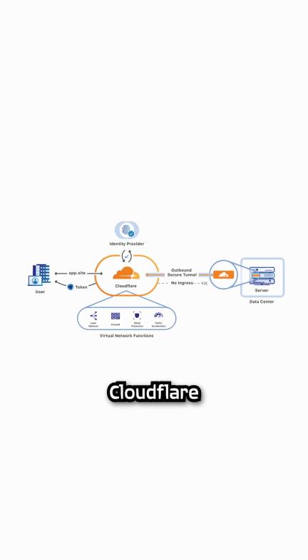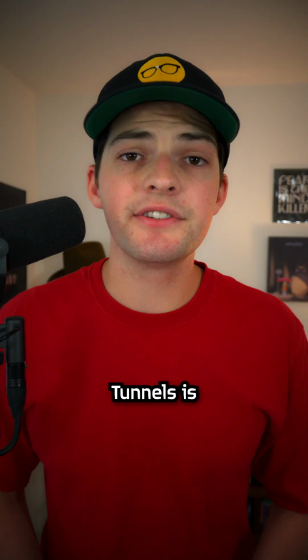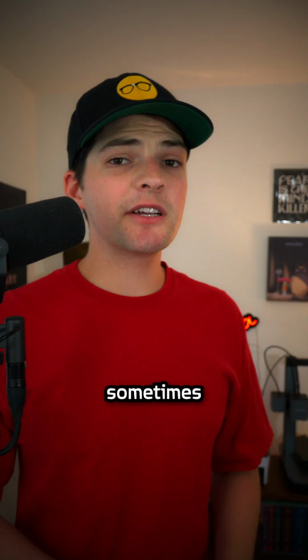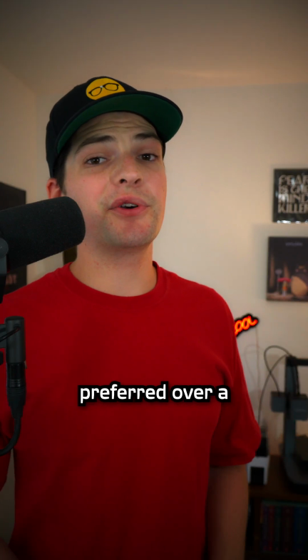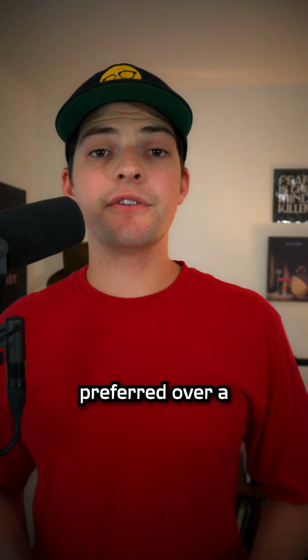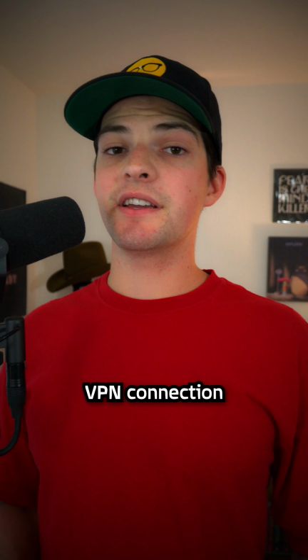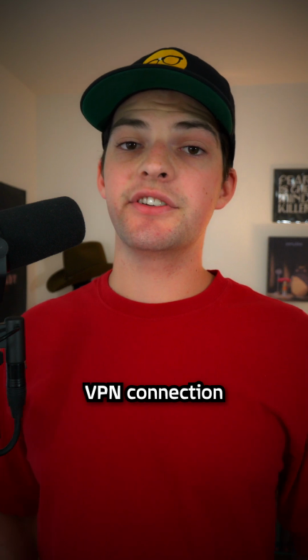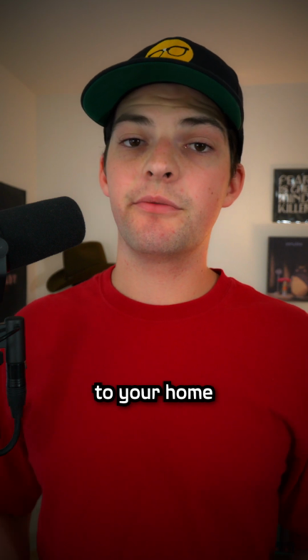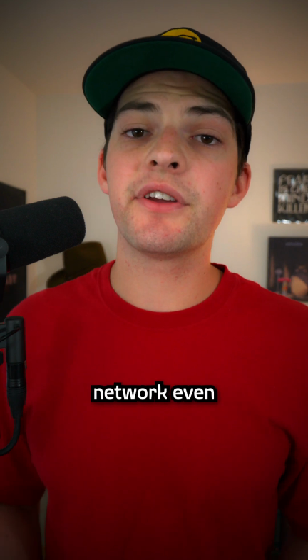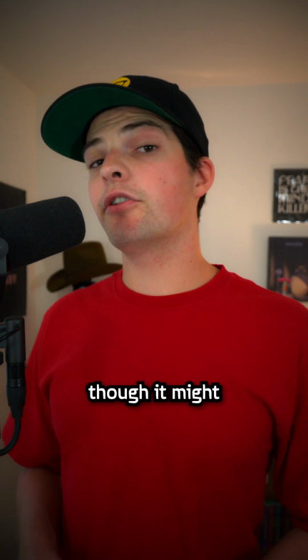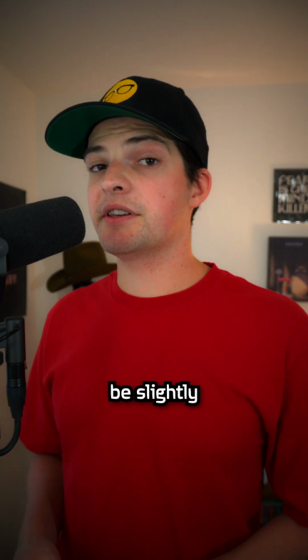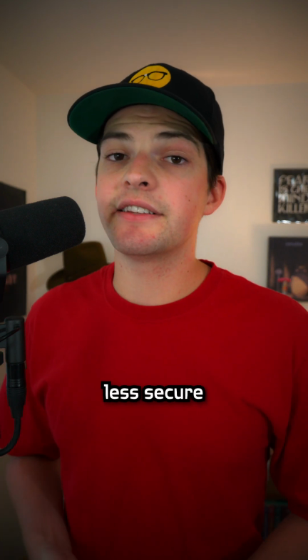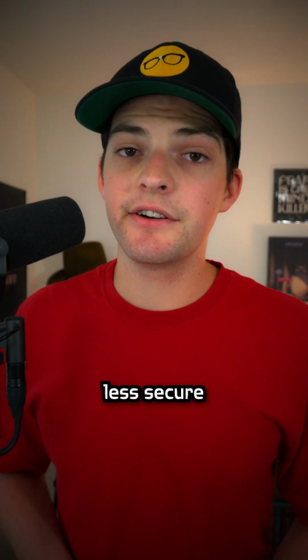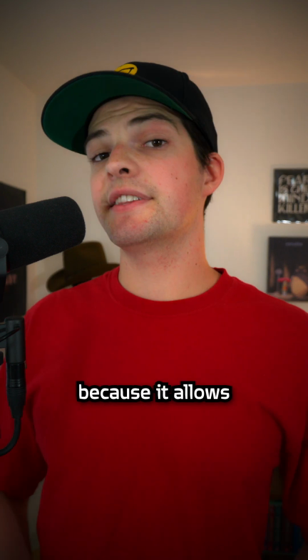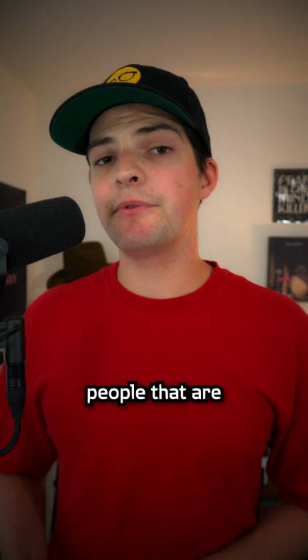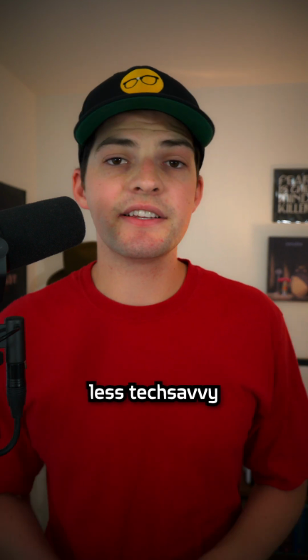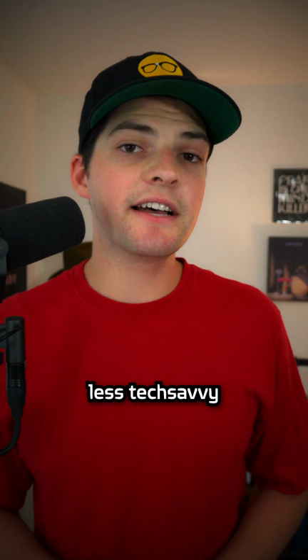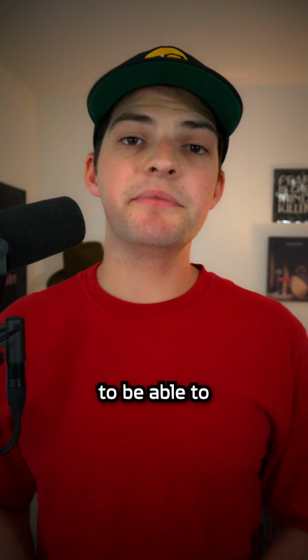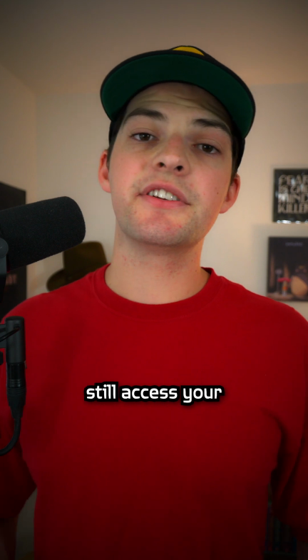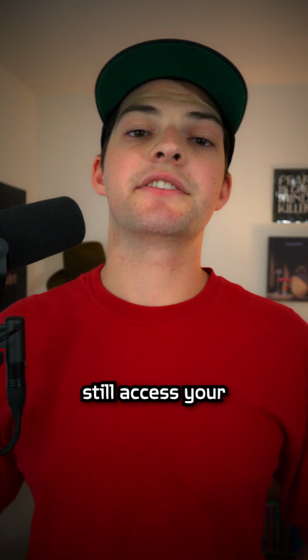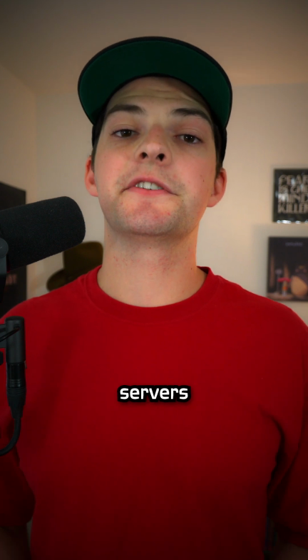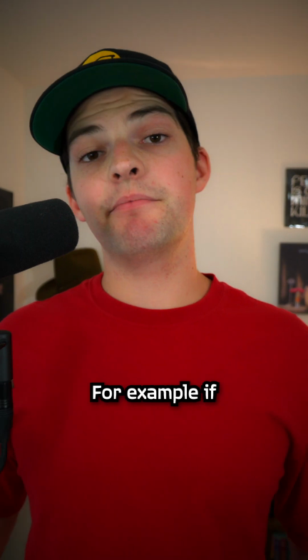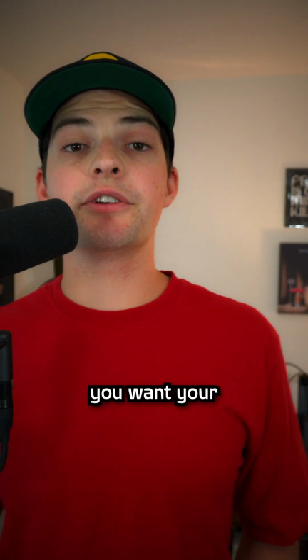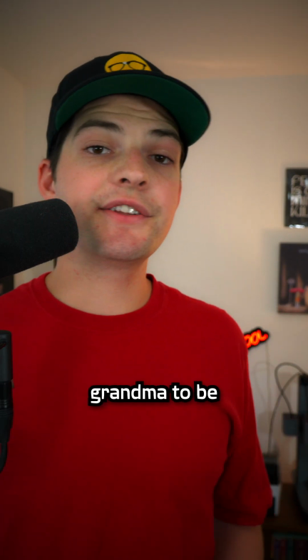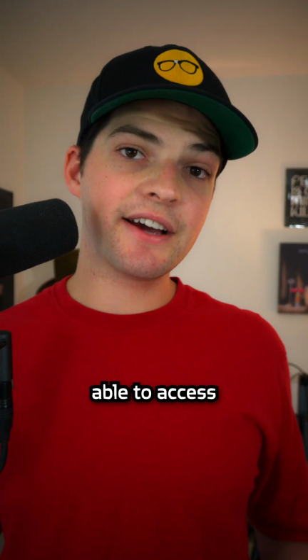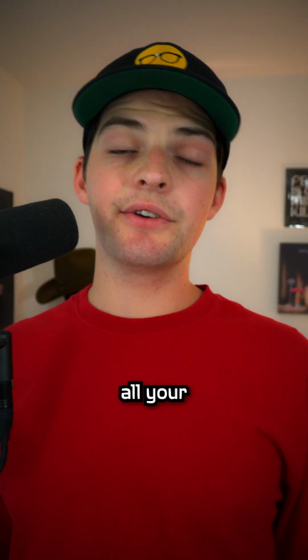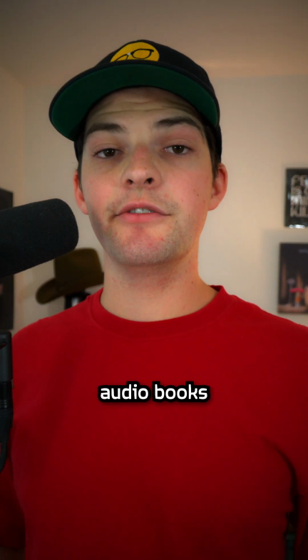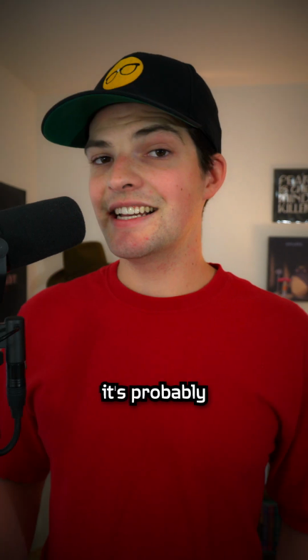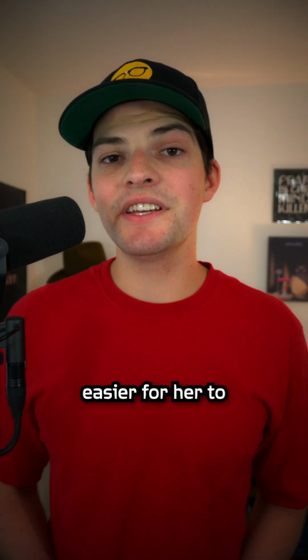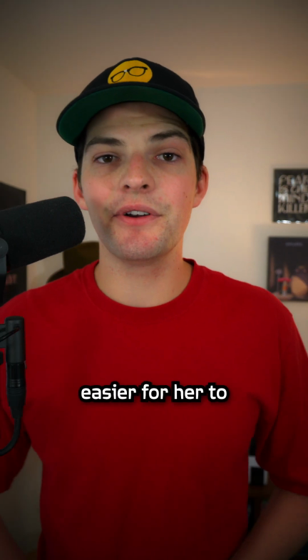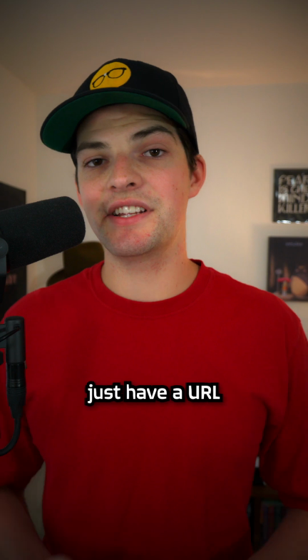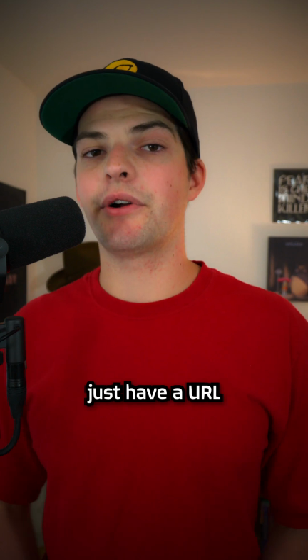Cloudflare Tunnels is sometimes preferred over a VPN connection to your home network, even though it might be slightly less secure, because it allows people that are less tech-savvy to still access your servers. For example, if you want your grandma to be able to access all your audiobooks, it's probably easier for her to just have a URL.